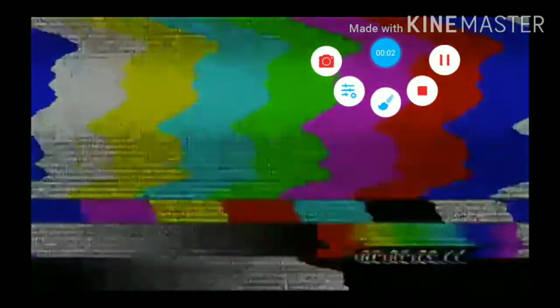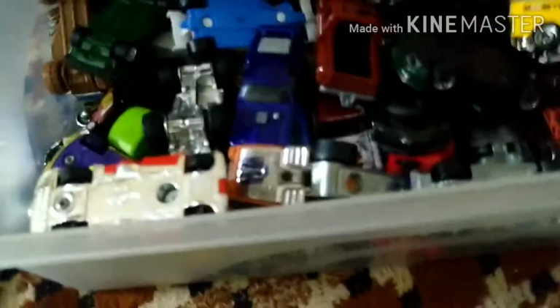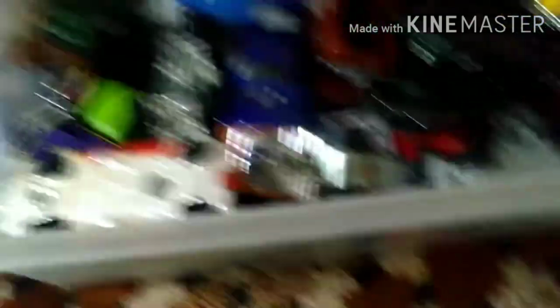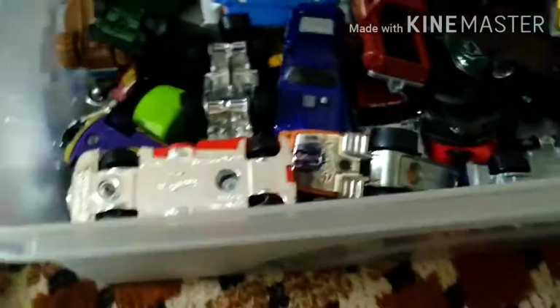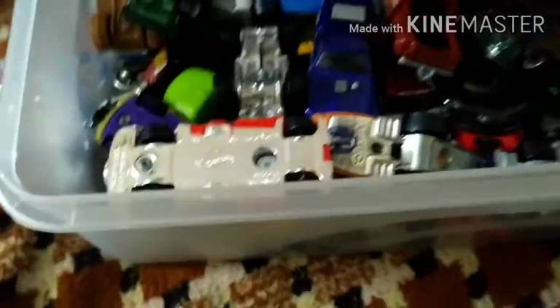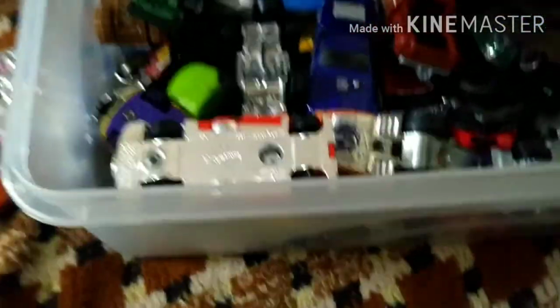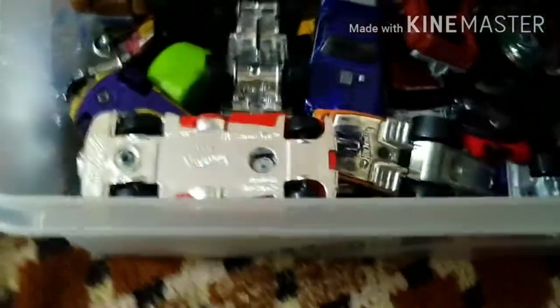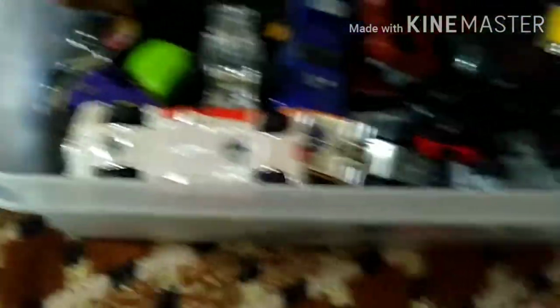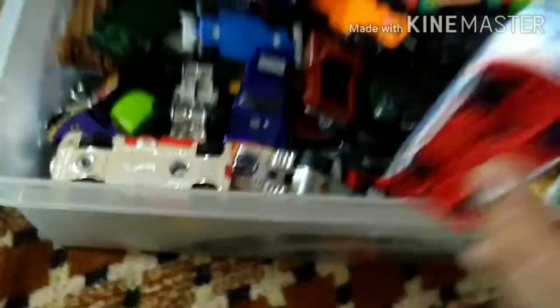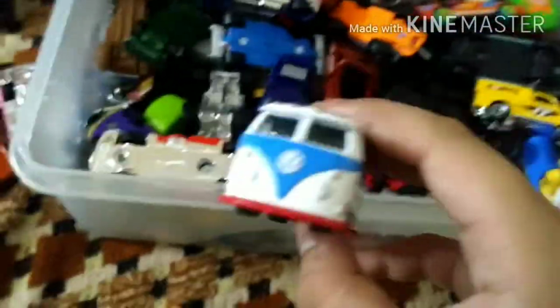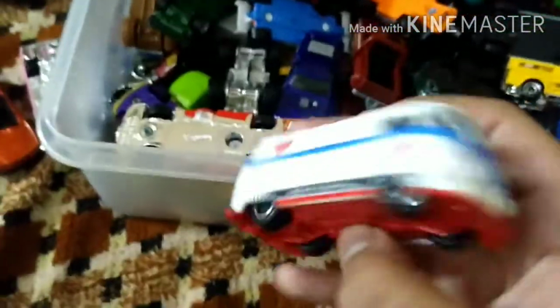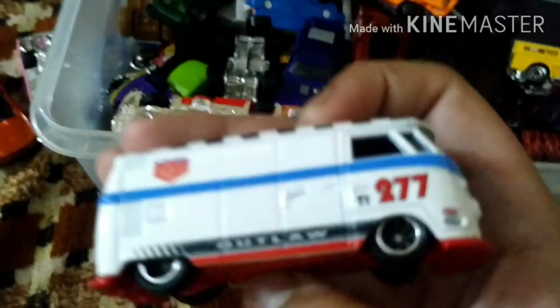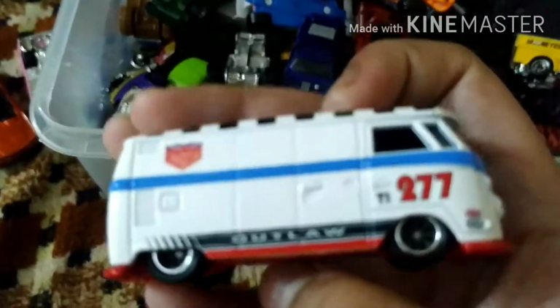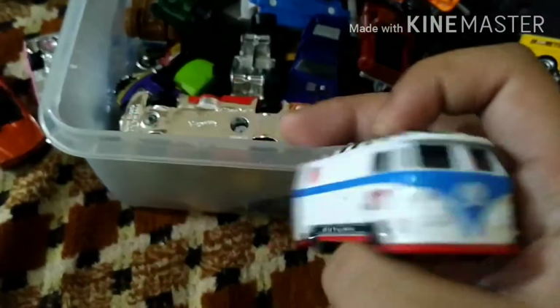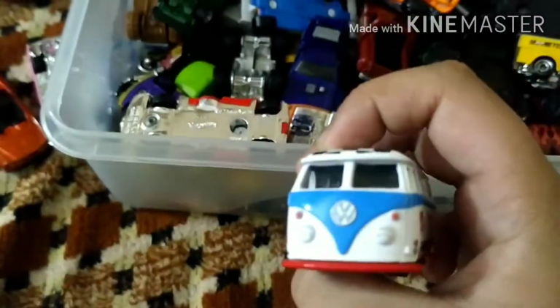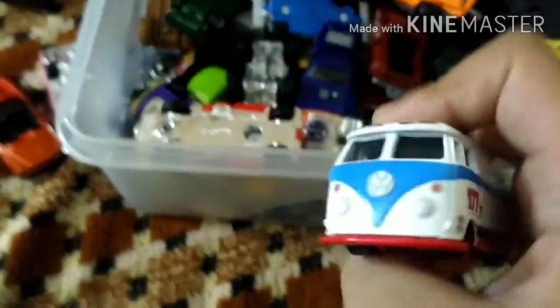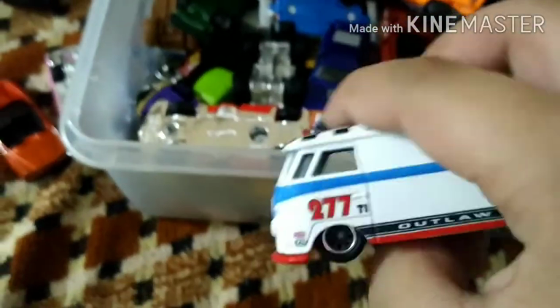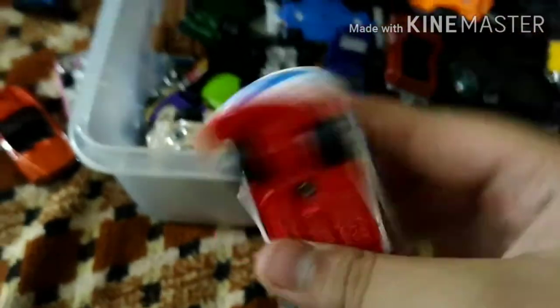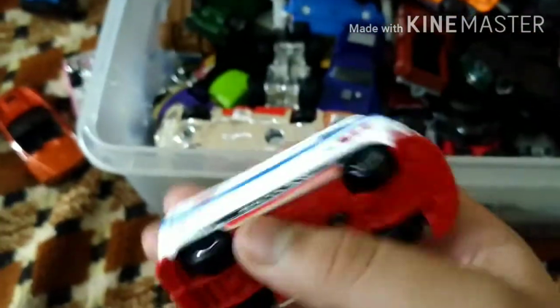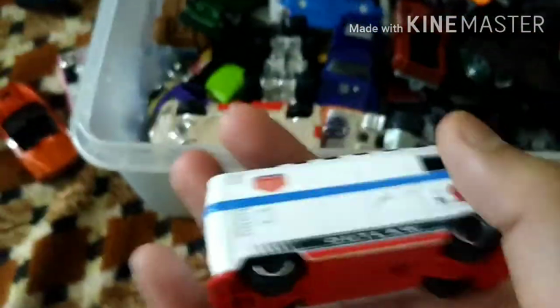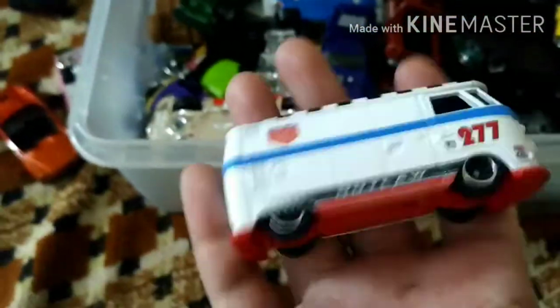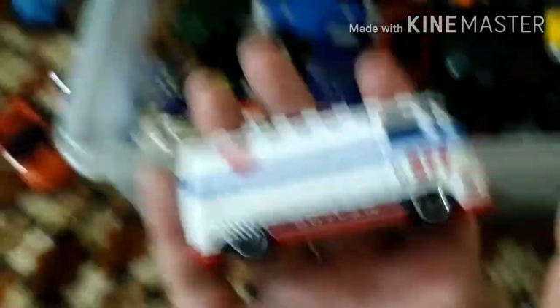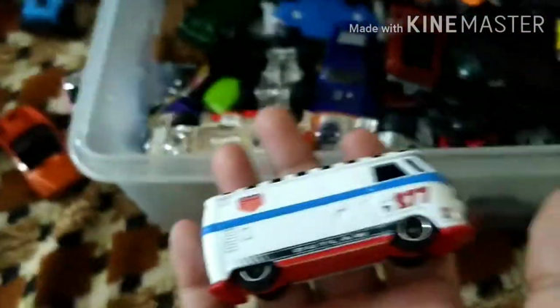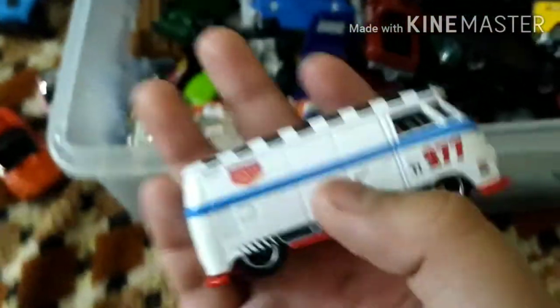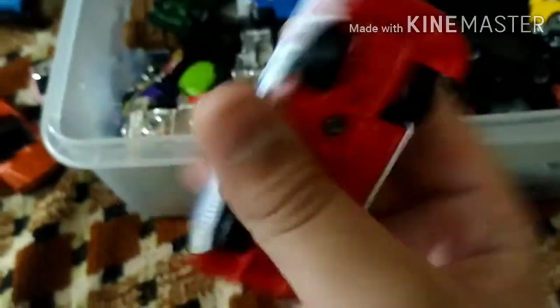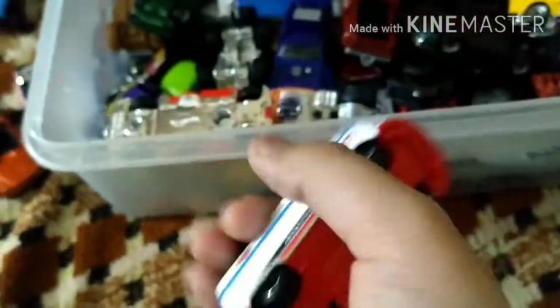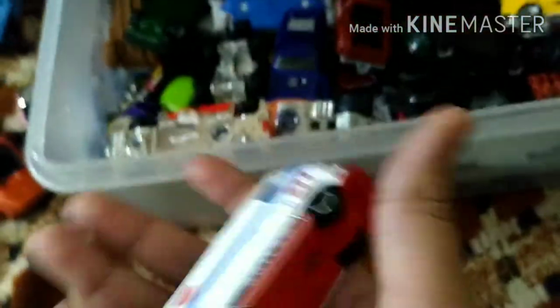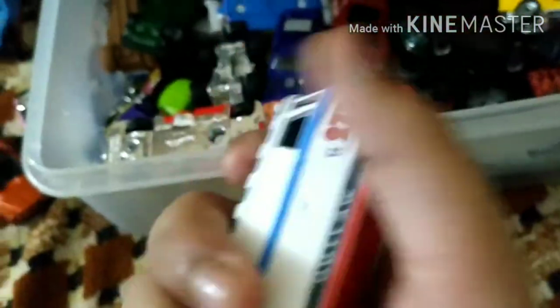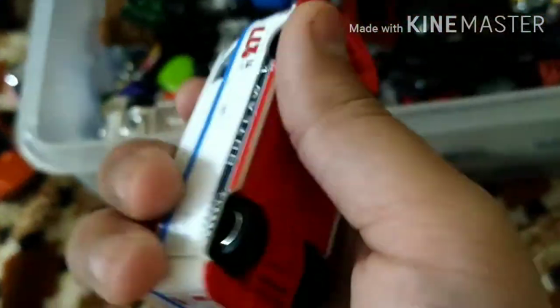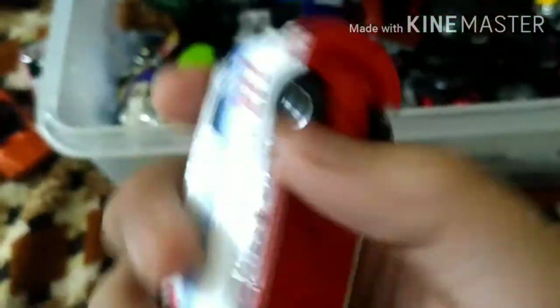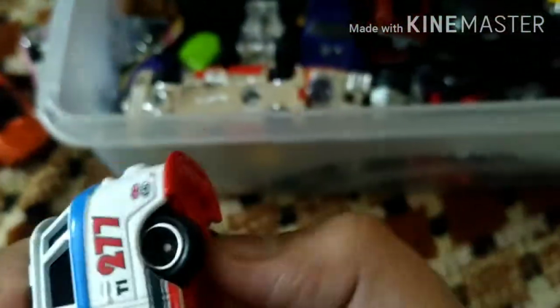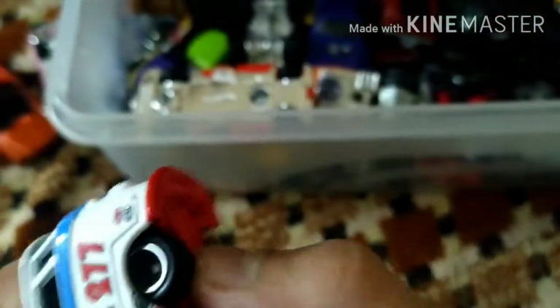Let me show you the Volkswagen T1. This is a premium car — yes, this is a premium car. It is very popular and it is made of metal tires.